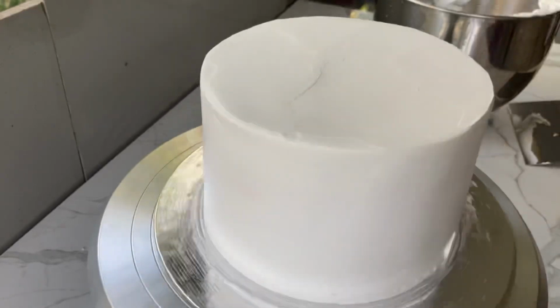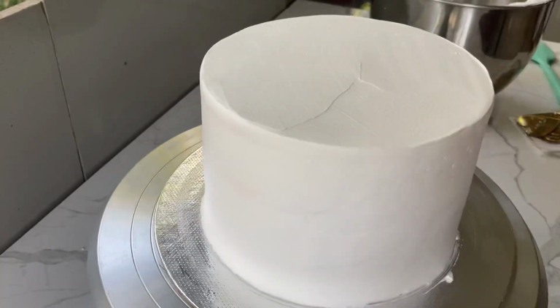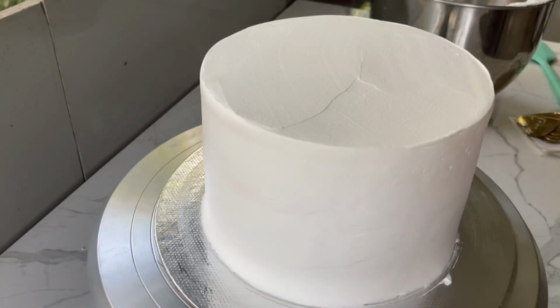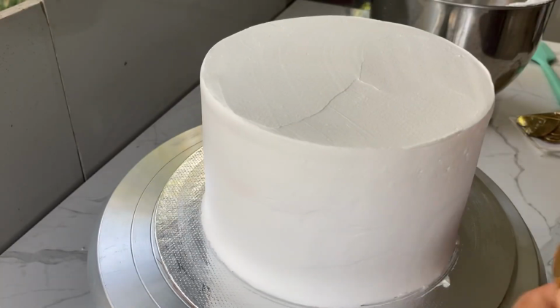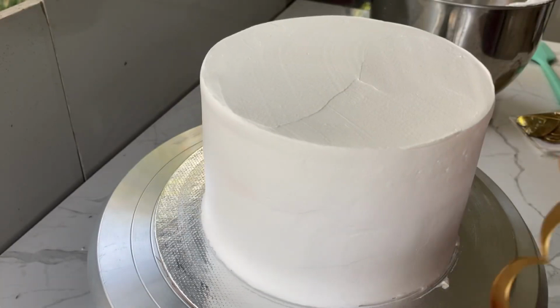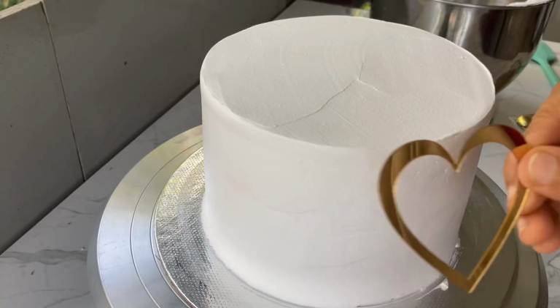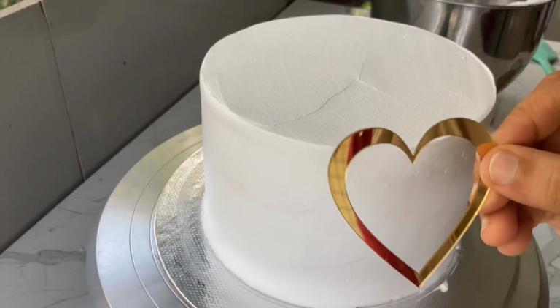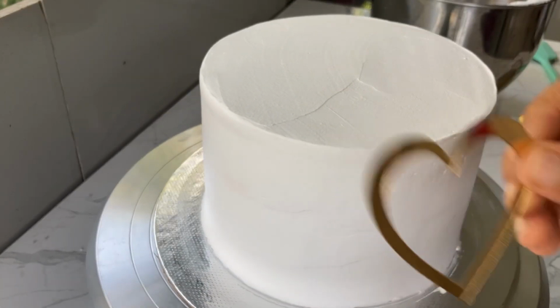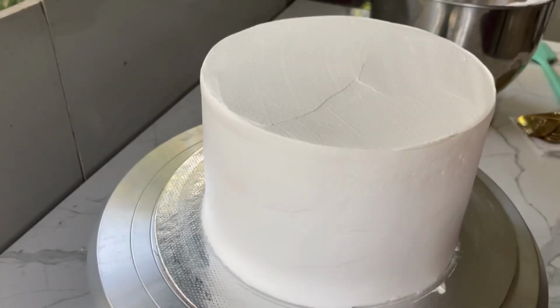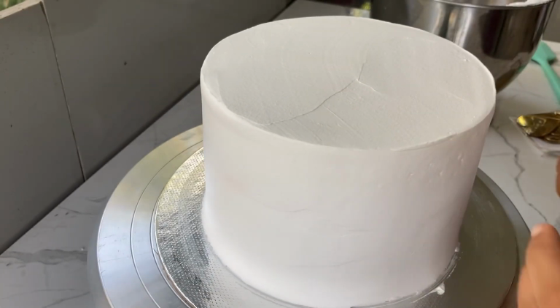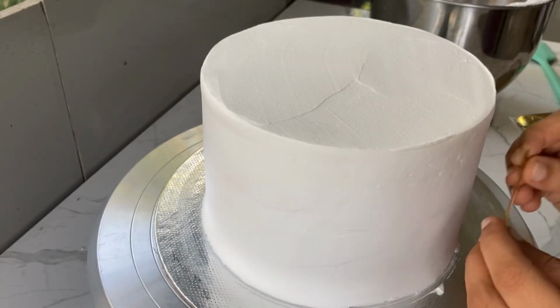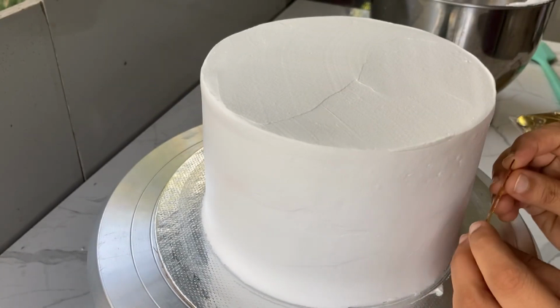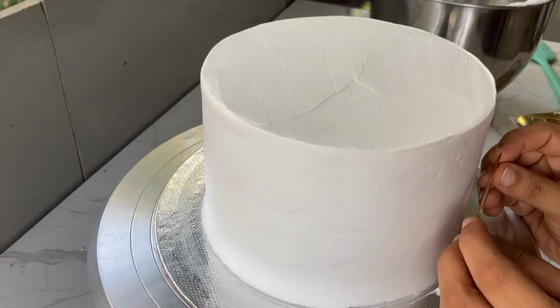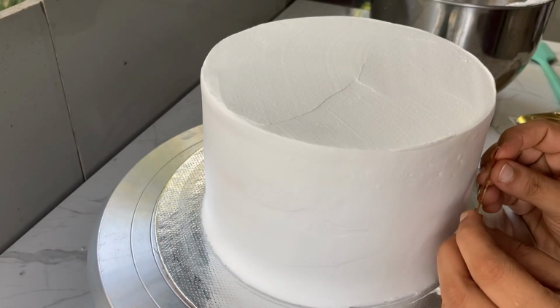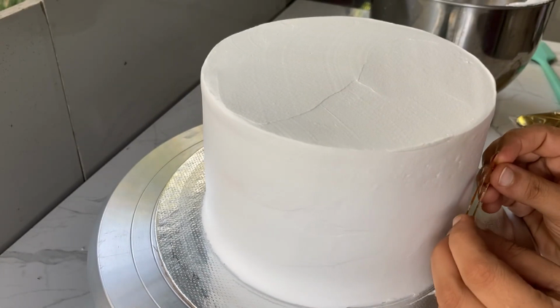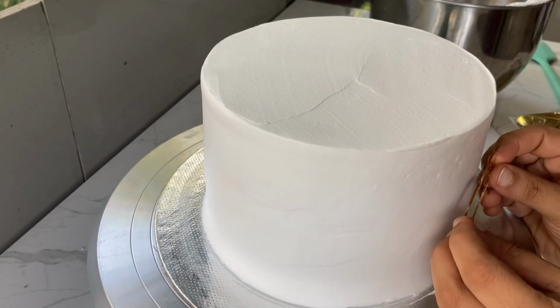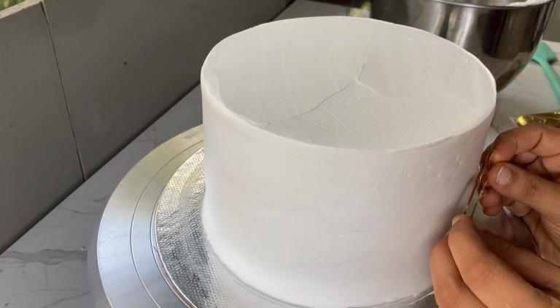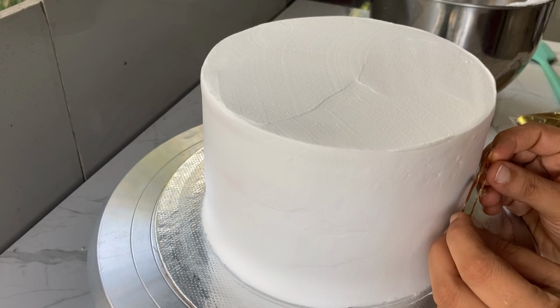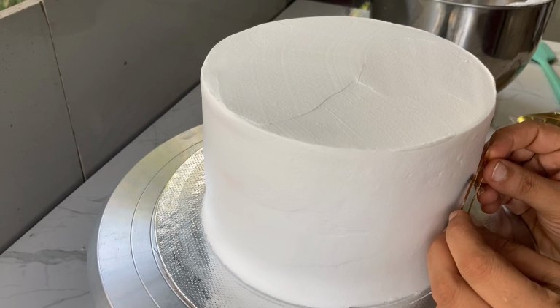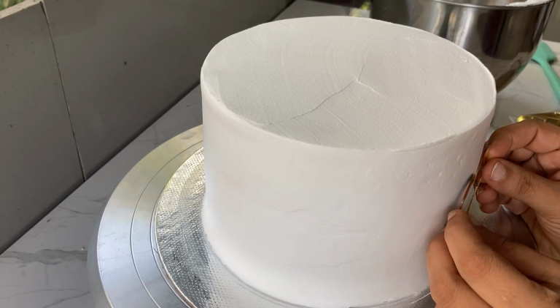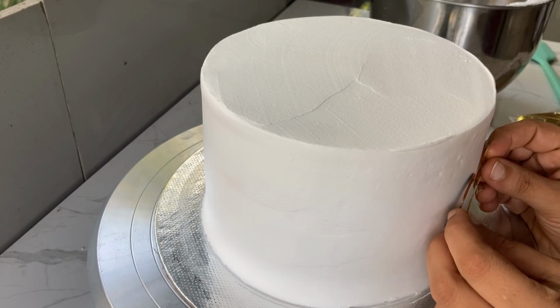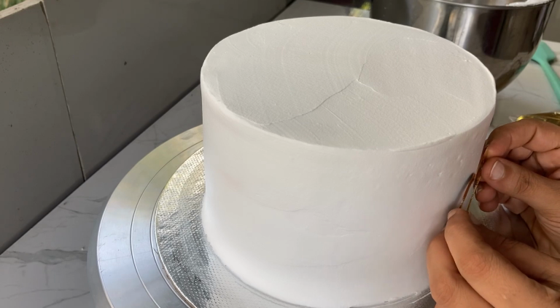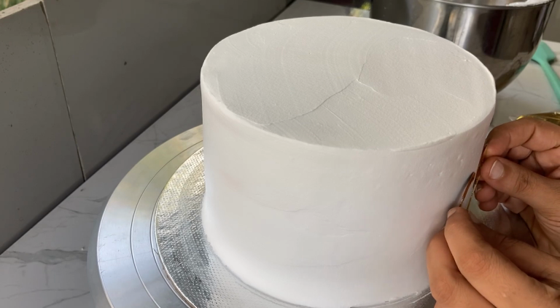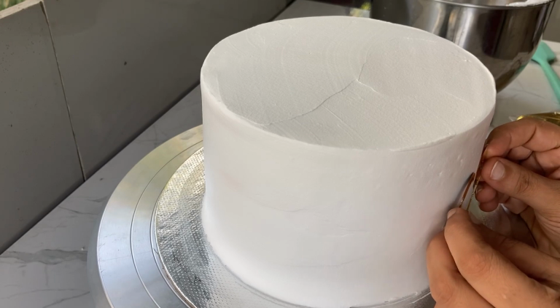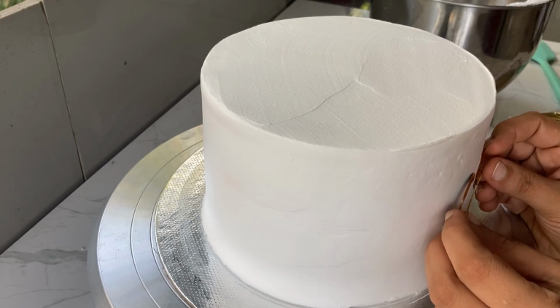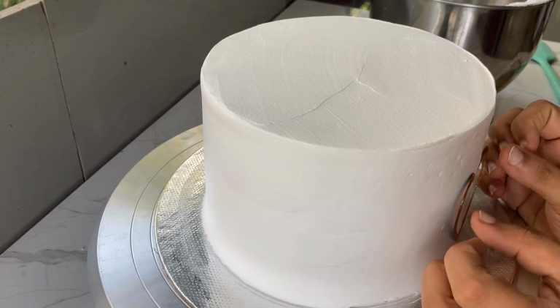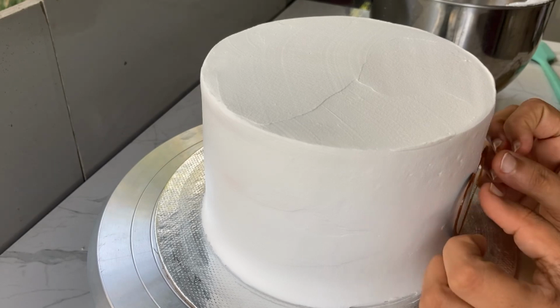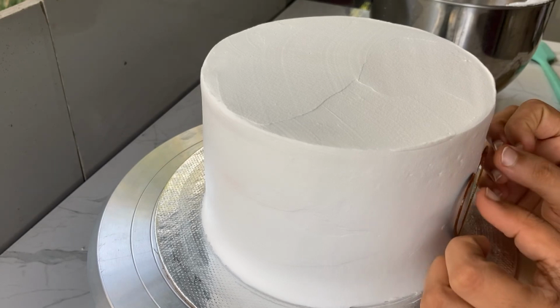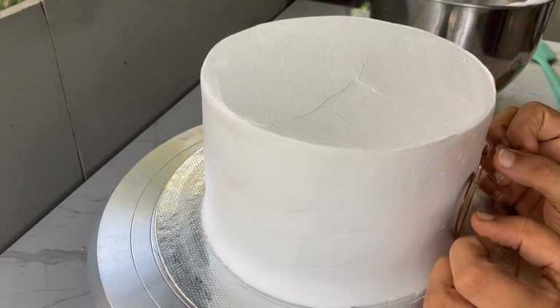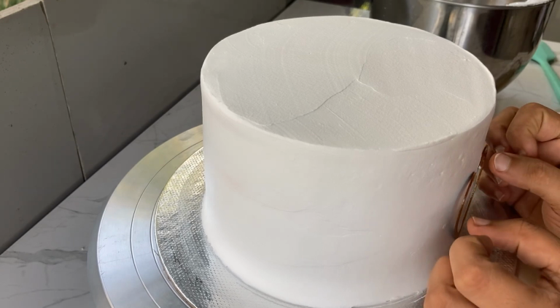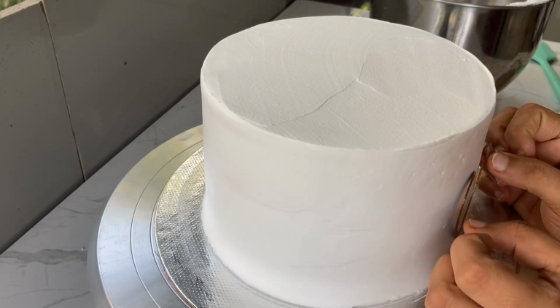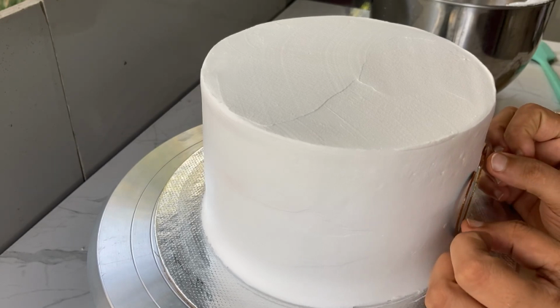We will use the cream on the side and add a little bit of cream on the side. We will use the icing on the side.